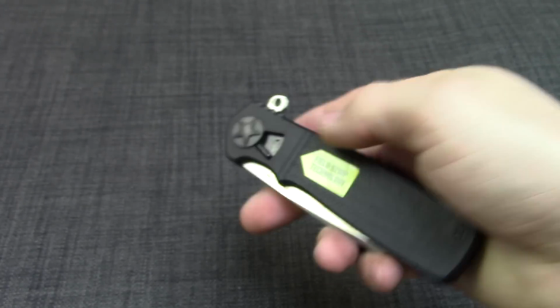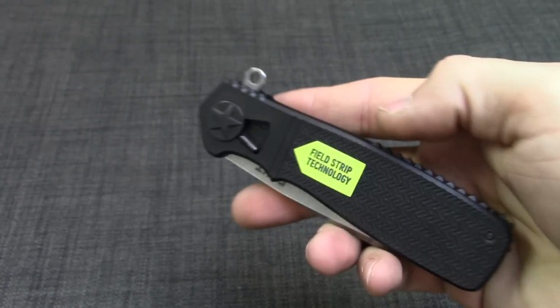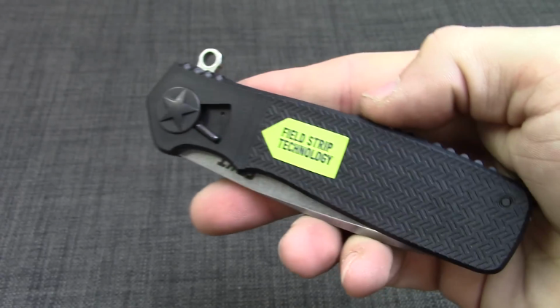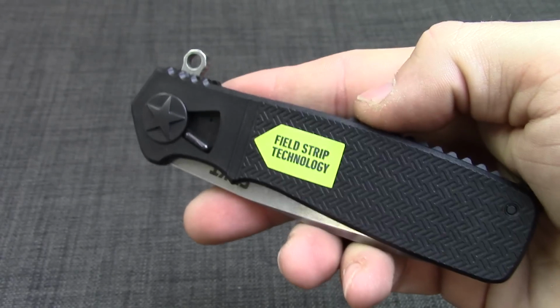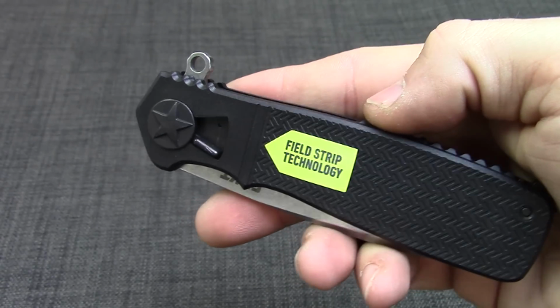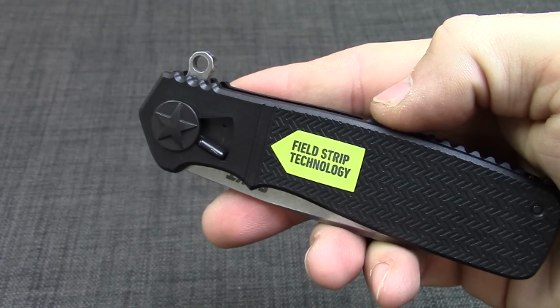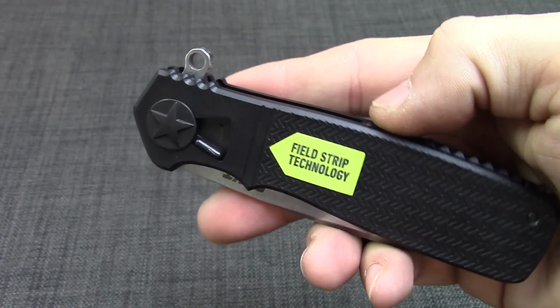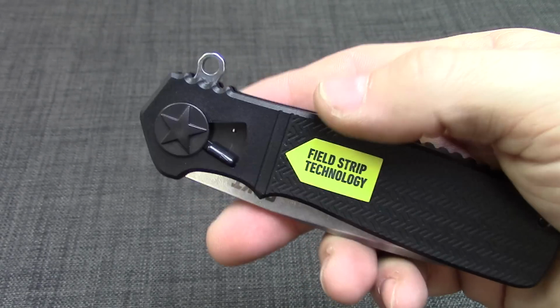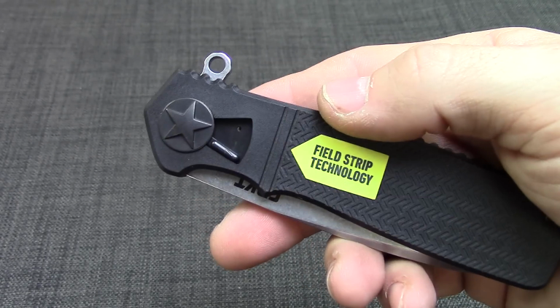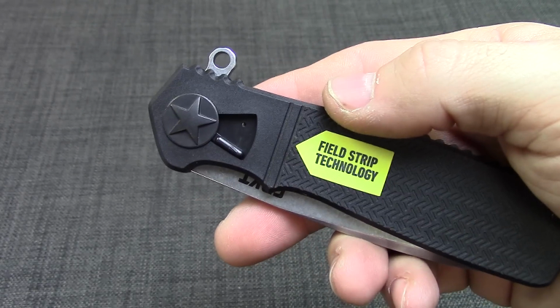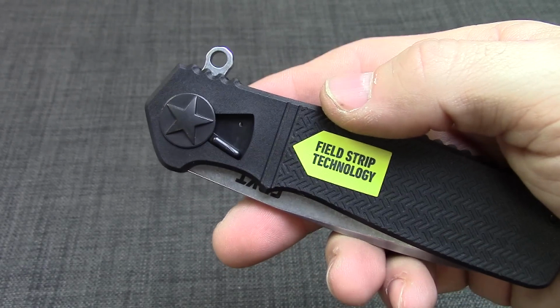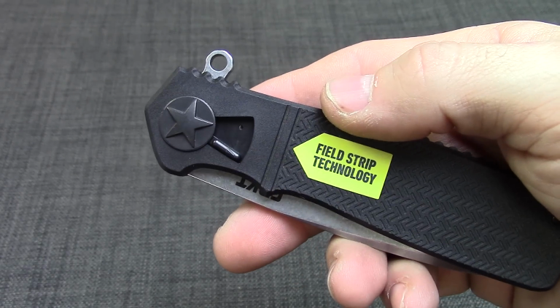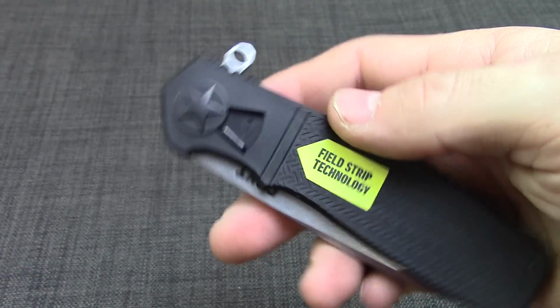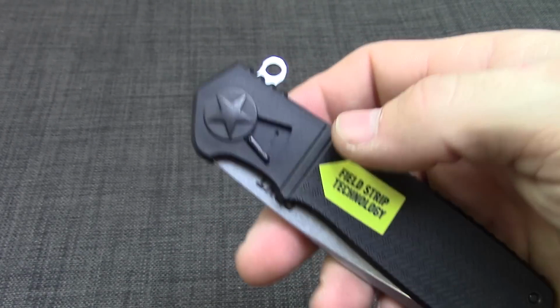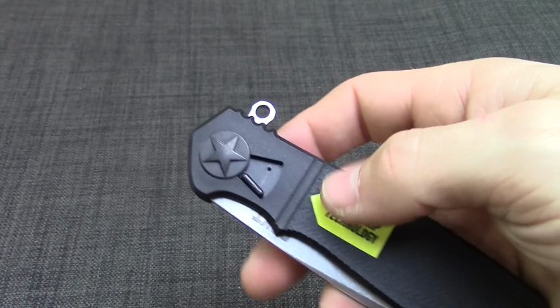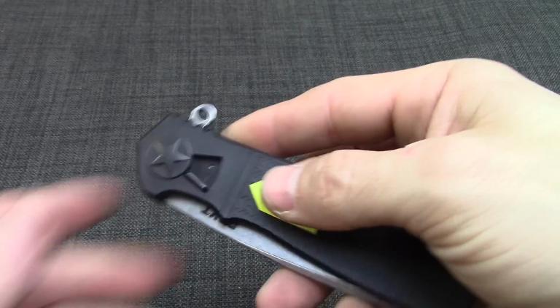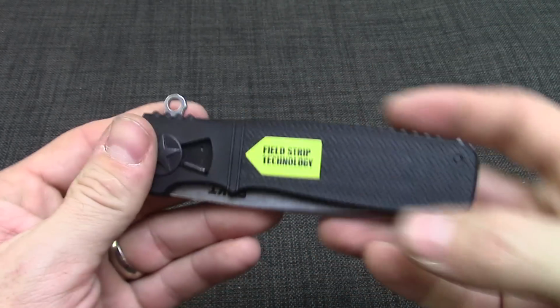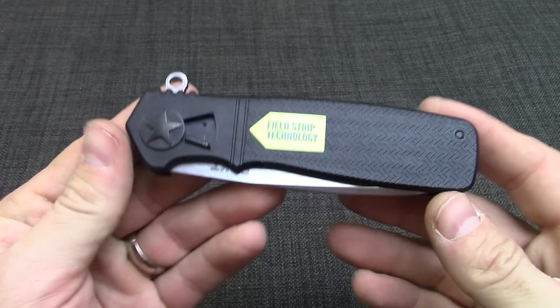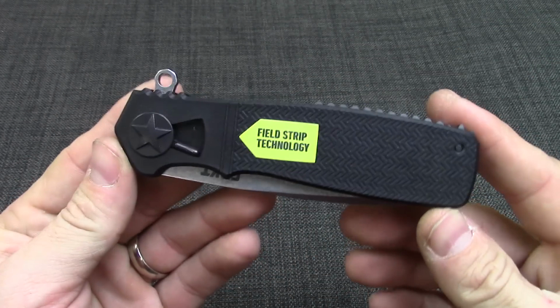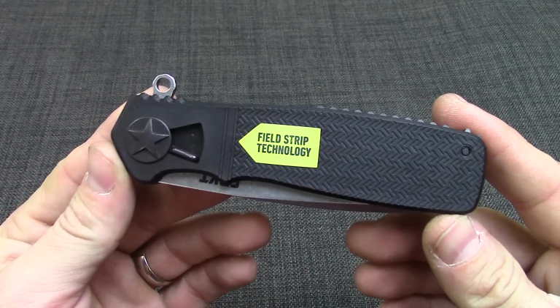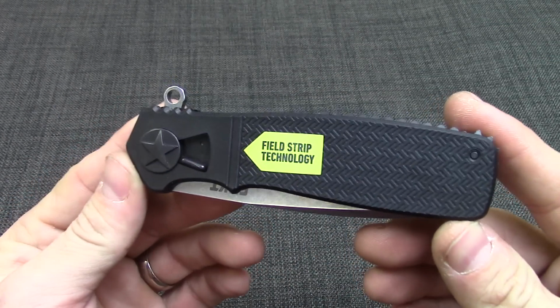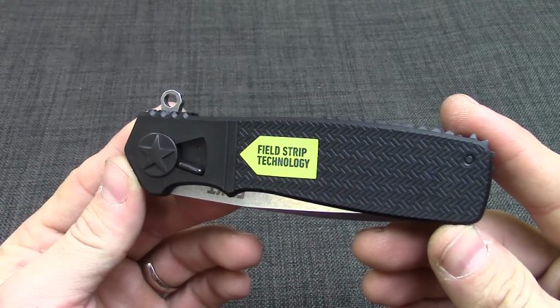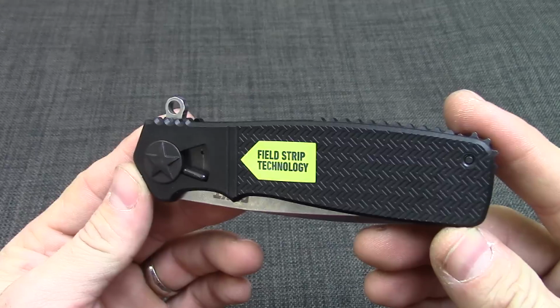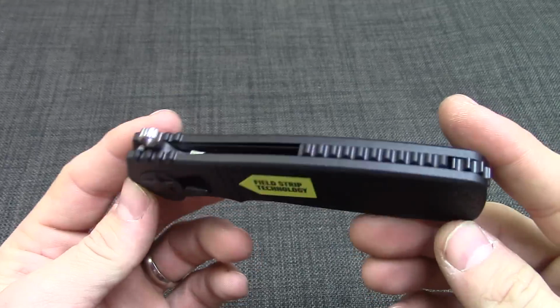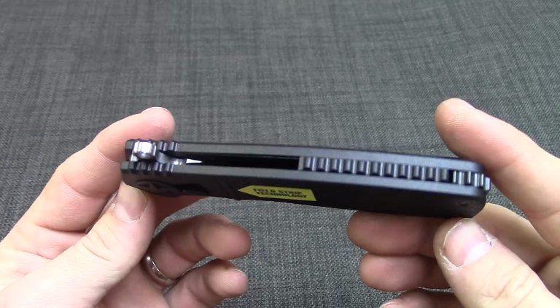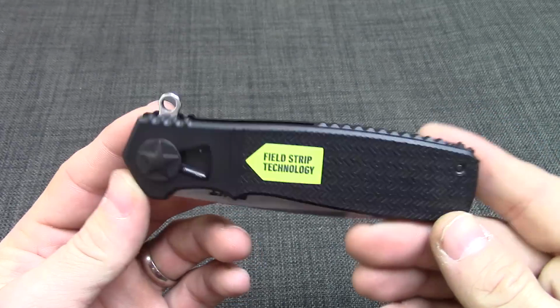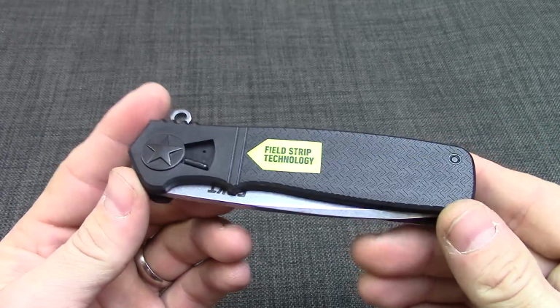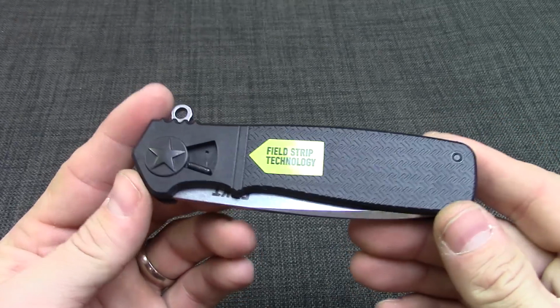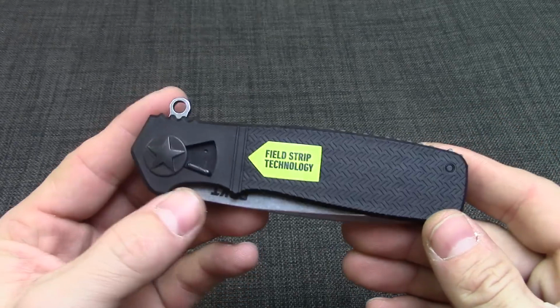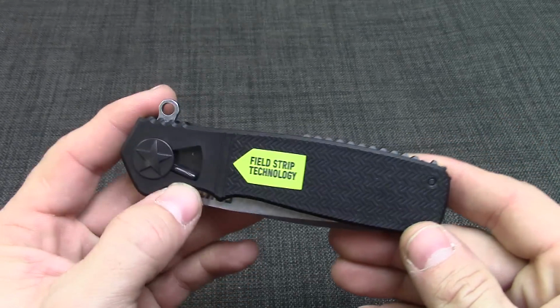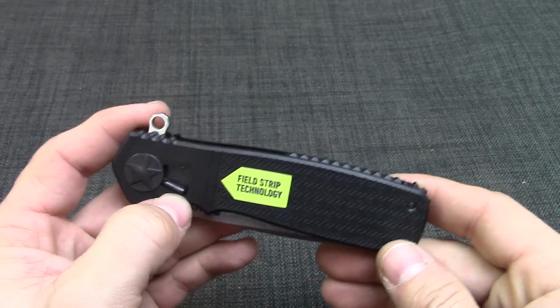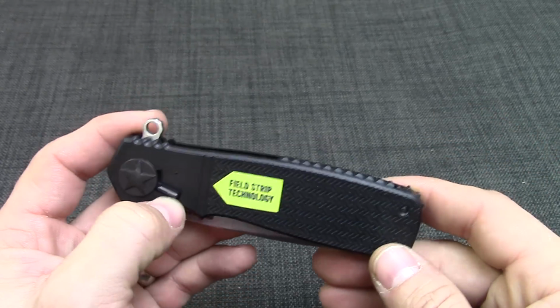This knife is famous because of the field strip technology. You can take this entire knife apart and clean it out, whatever you need to do. It's pretty simple to do.